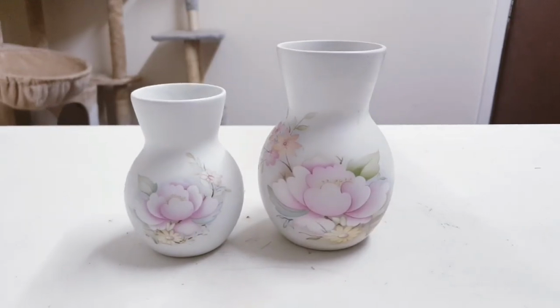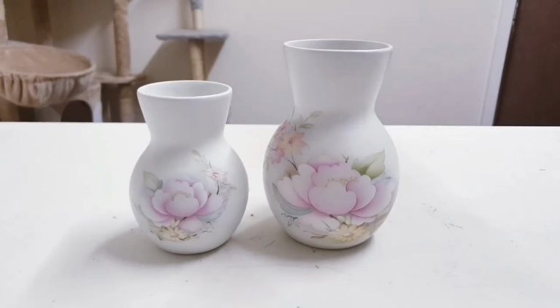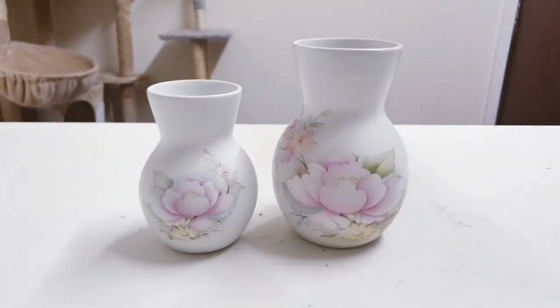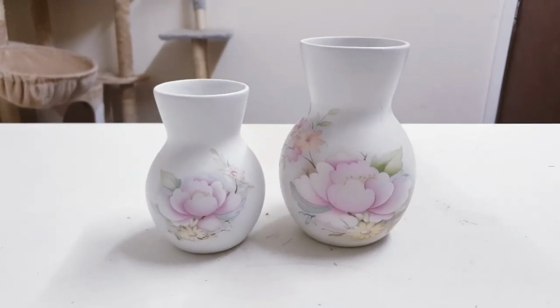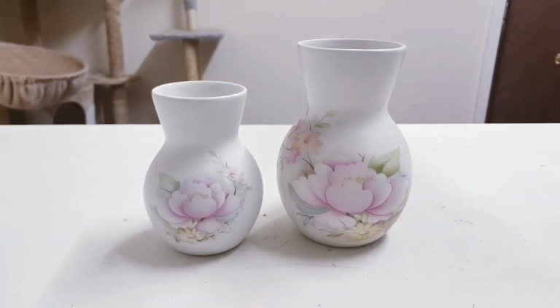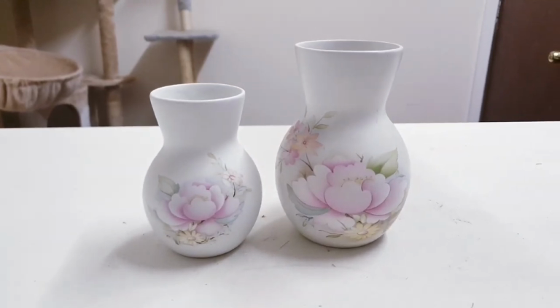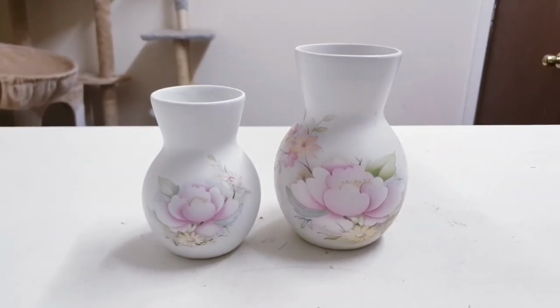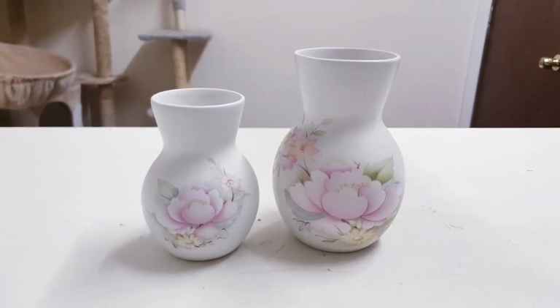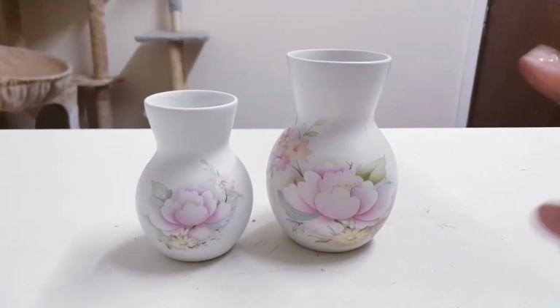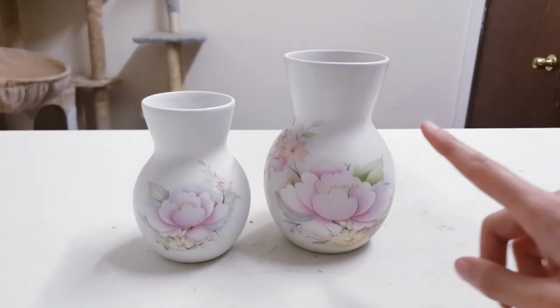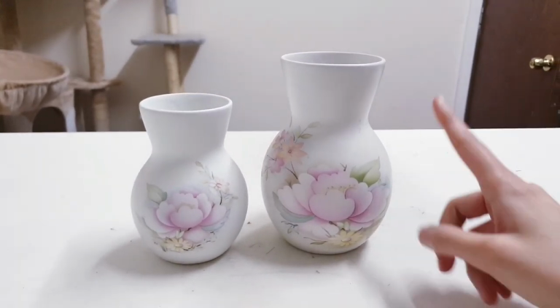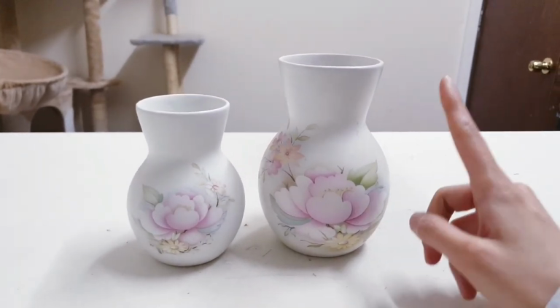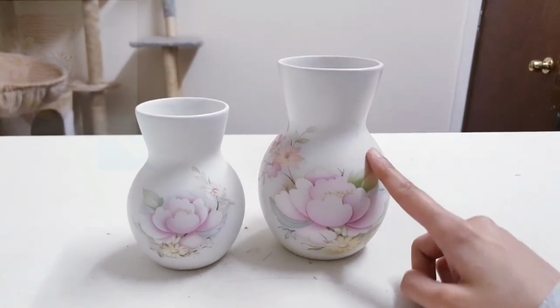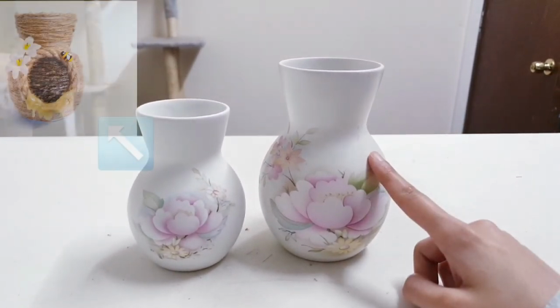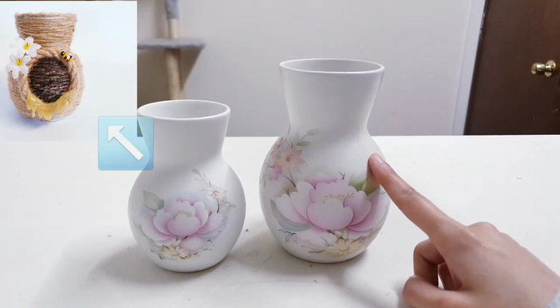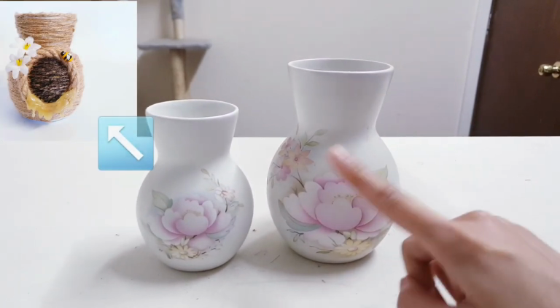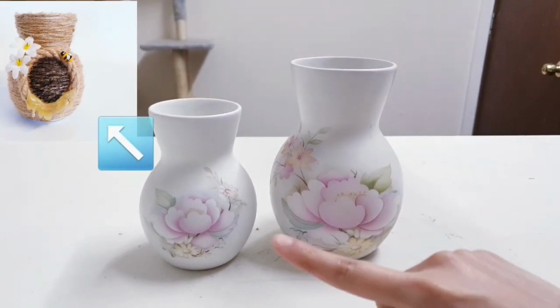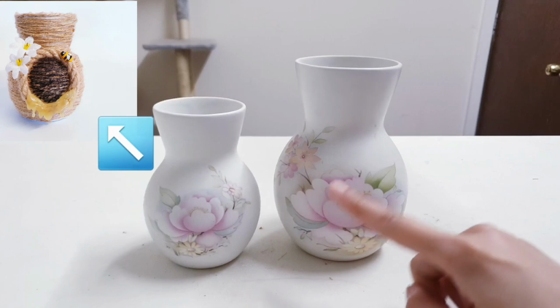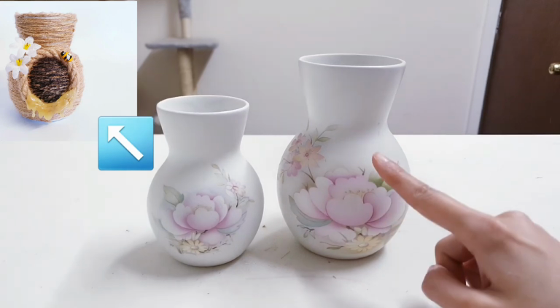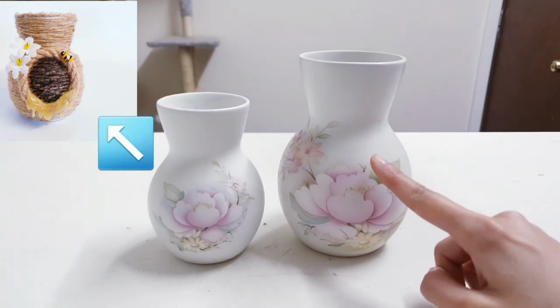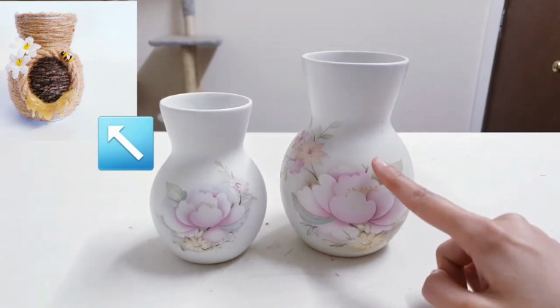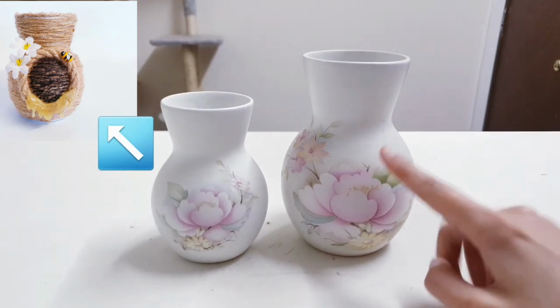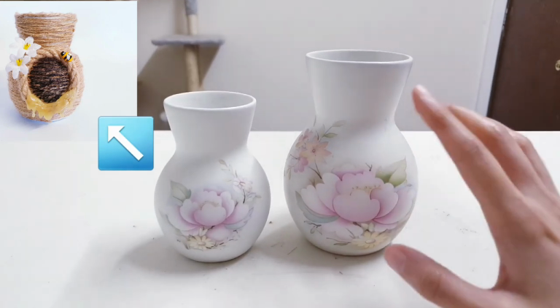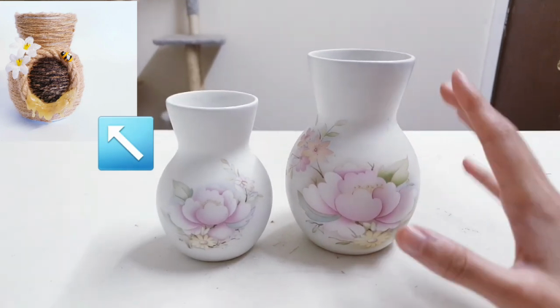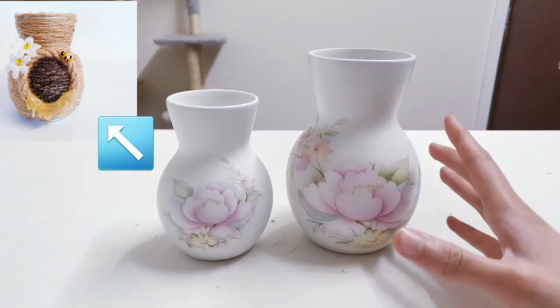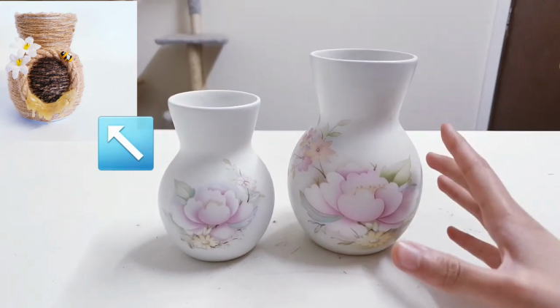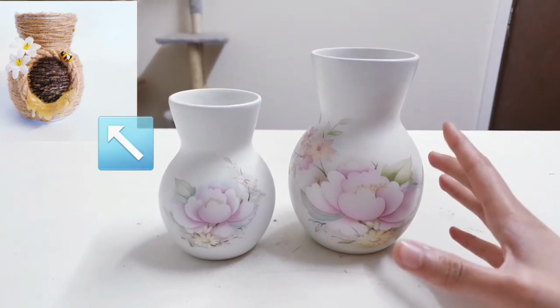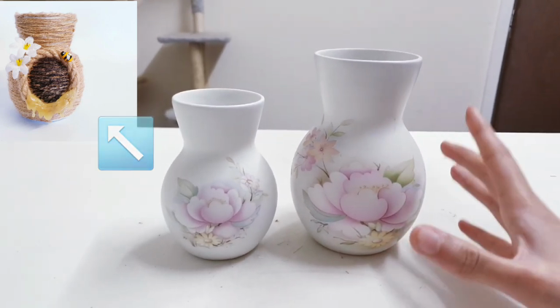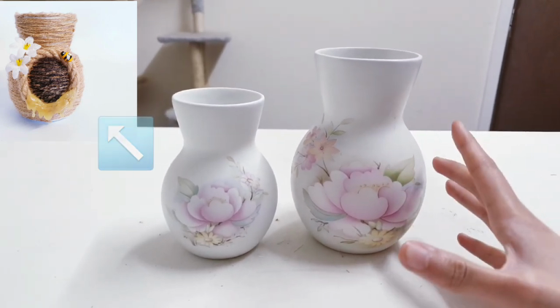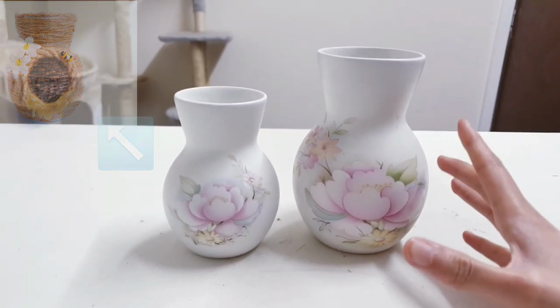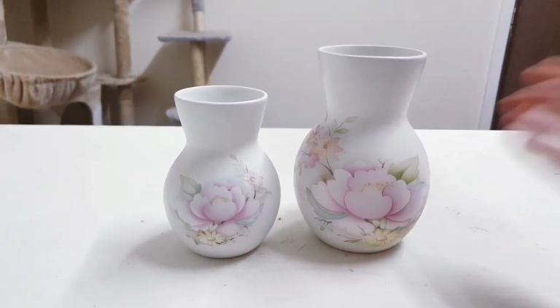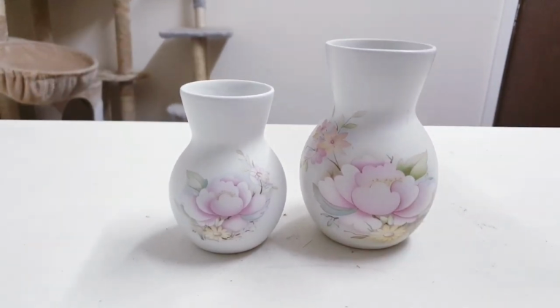In the last video, I thrifted these items and I gave the small vase a makeover. Today, I'm going to be giving the big vase a makeover.